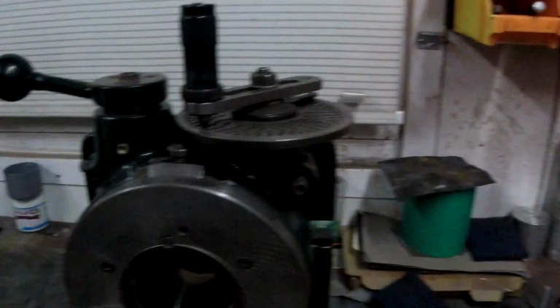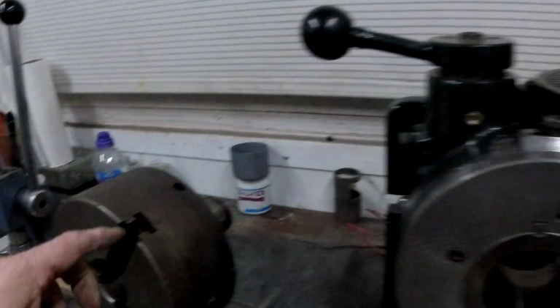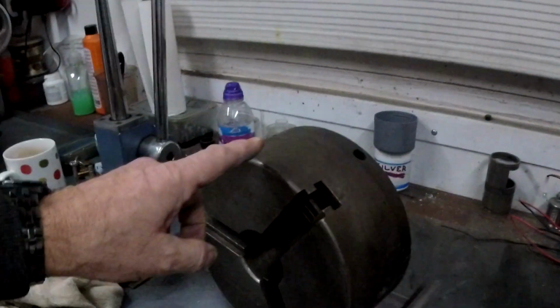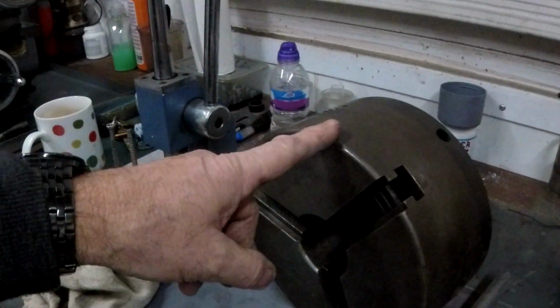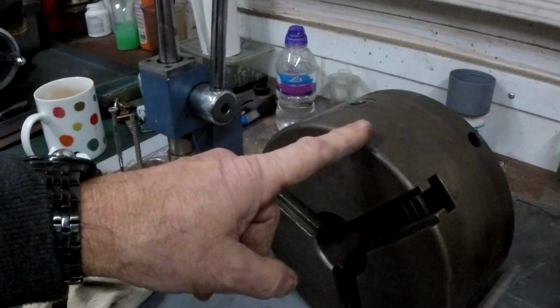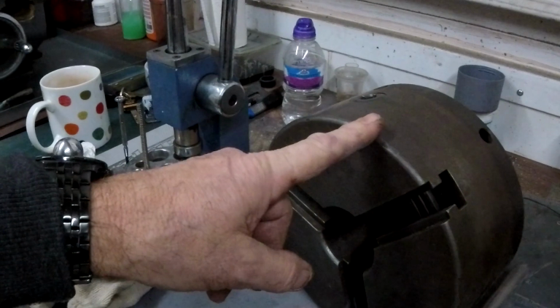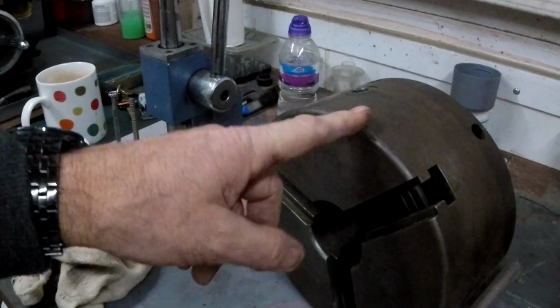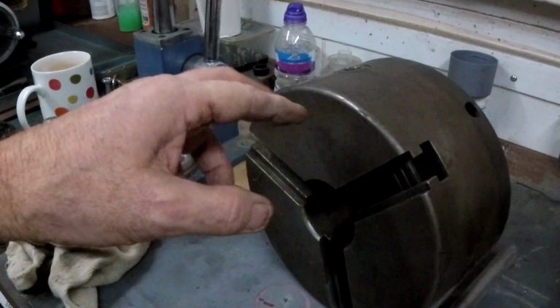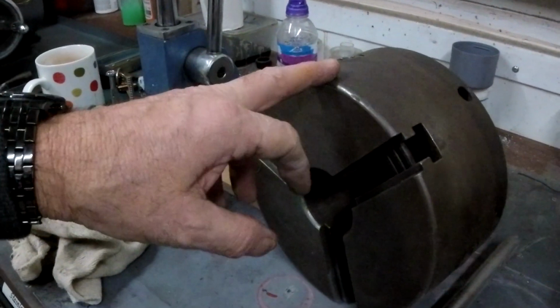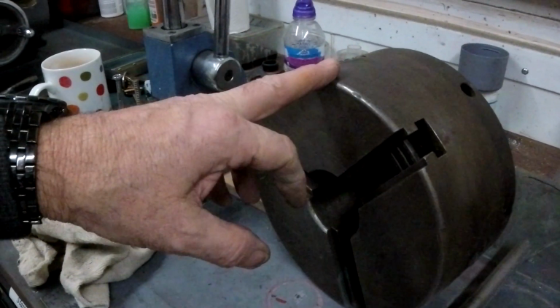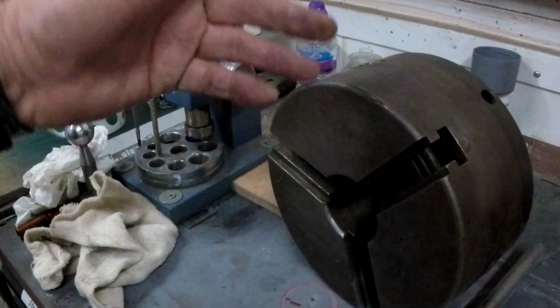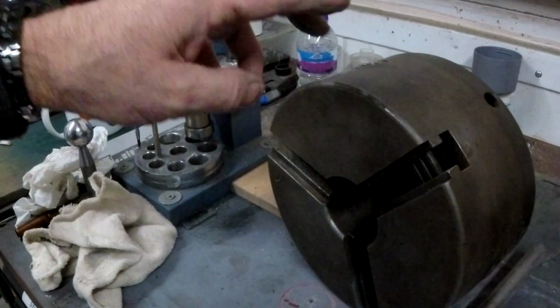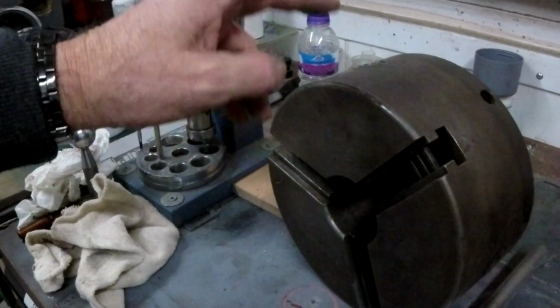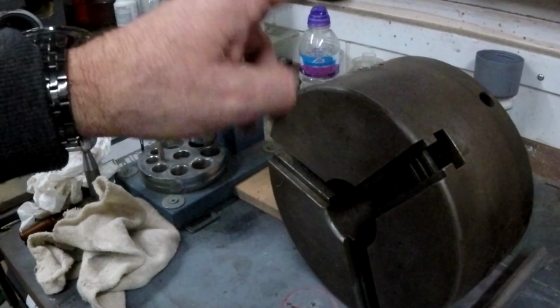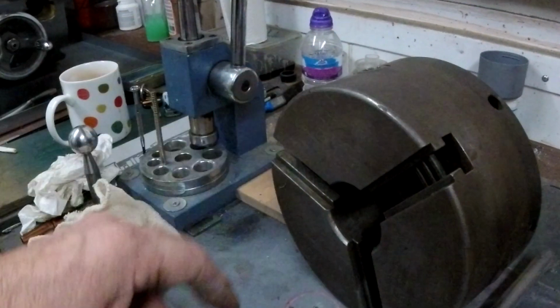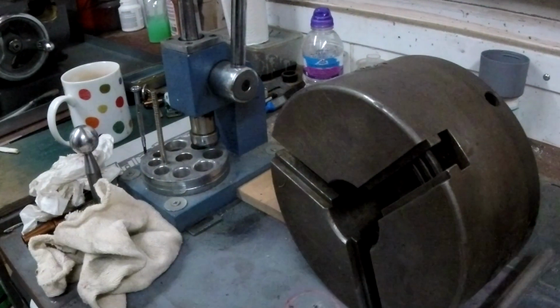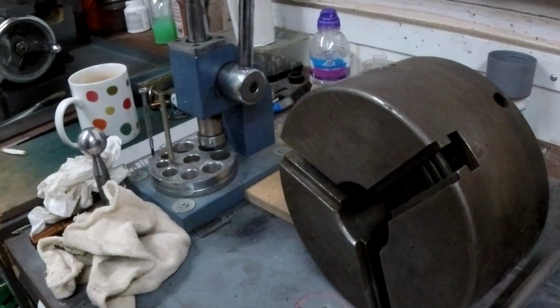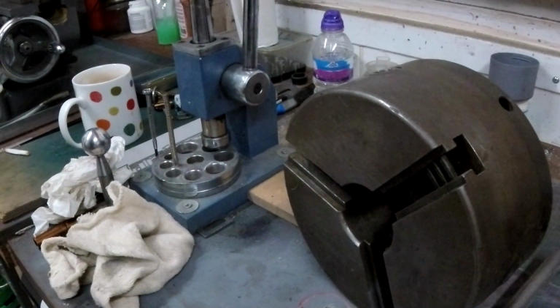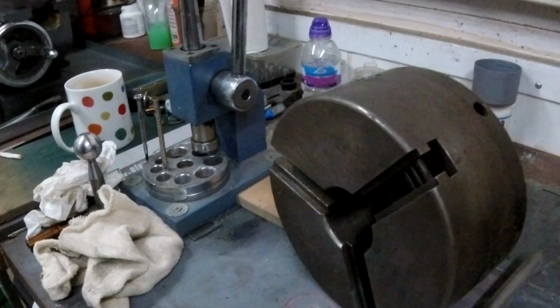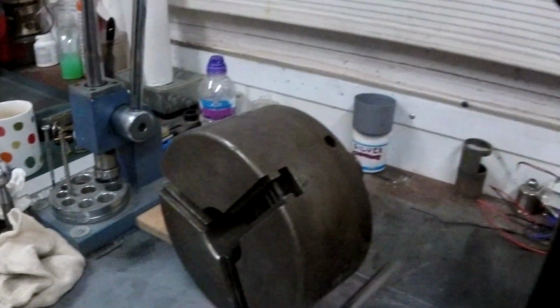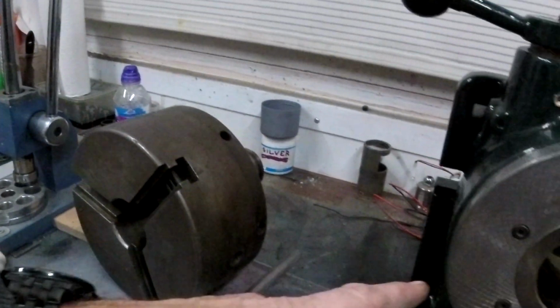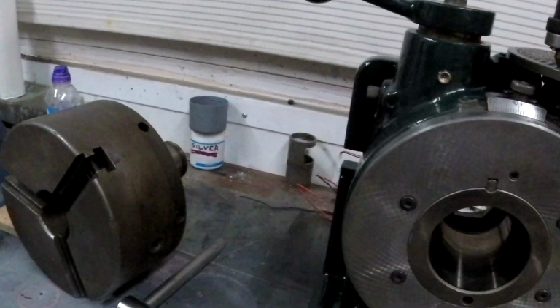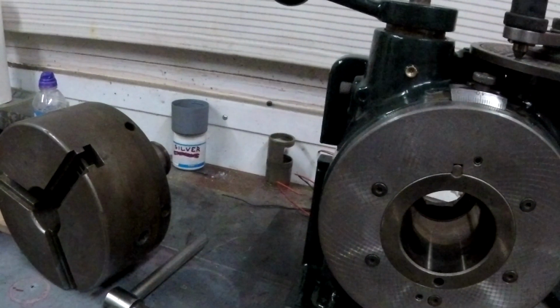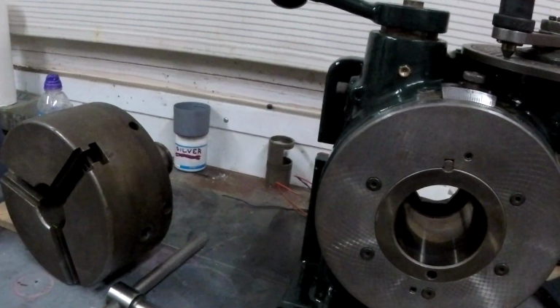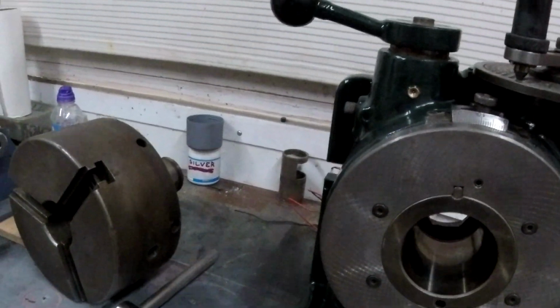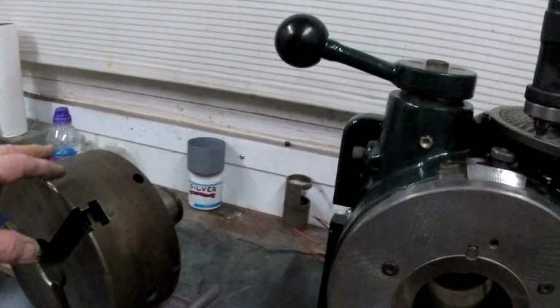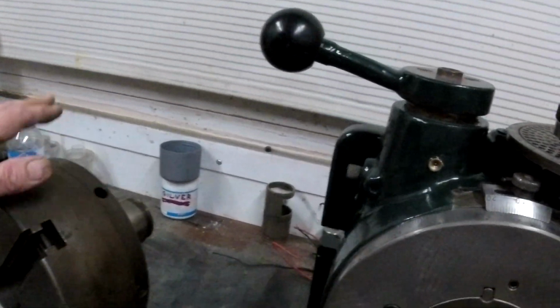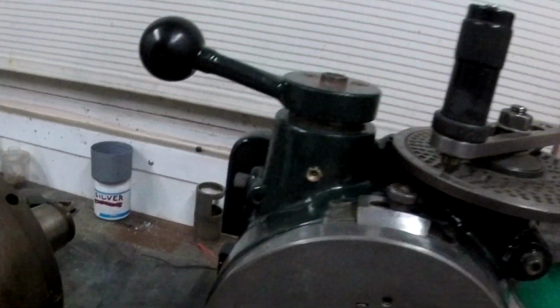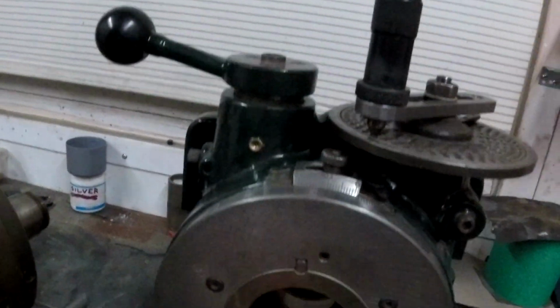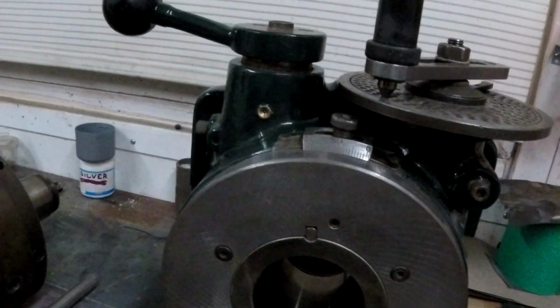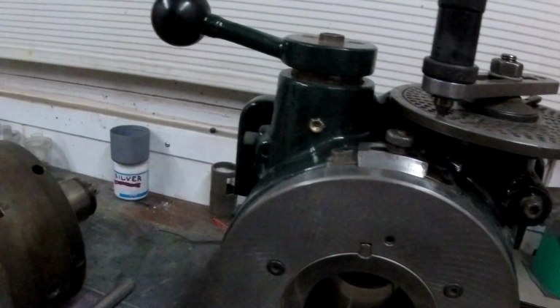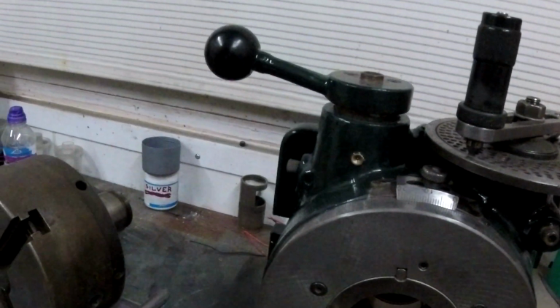I can lift the chuck — I wouldn't be able to carry it far, I'm an old guy — but I could lift that. The dividing head itself? Not a chance. We had to work together when we unloaded it.